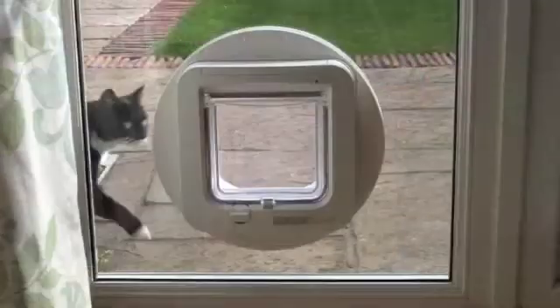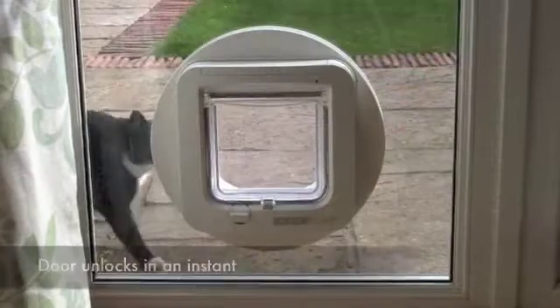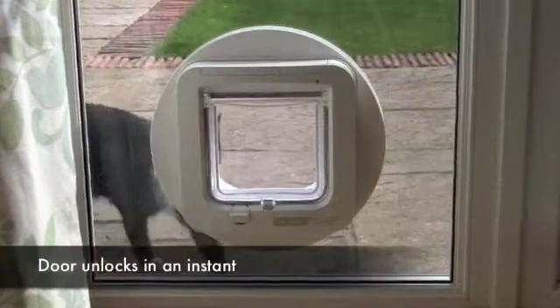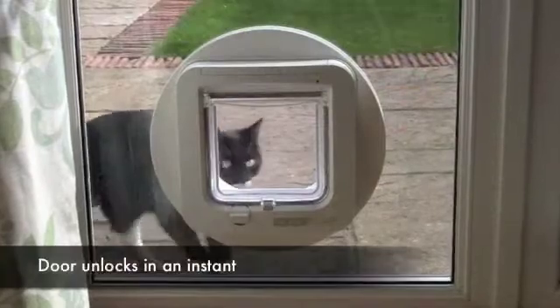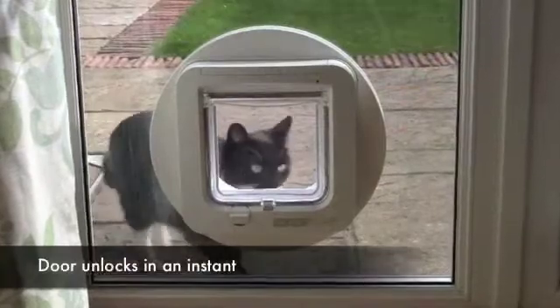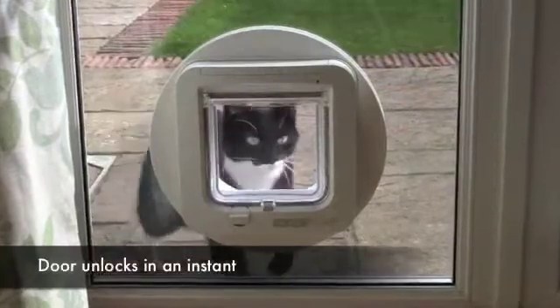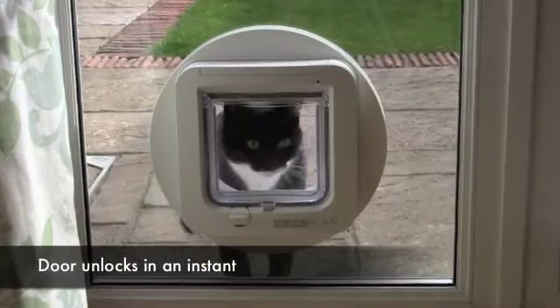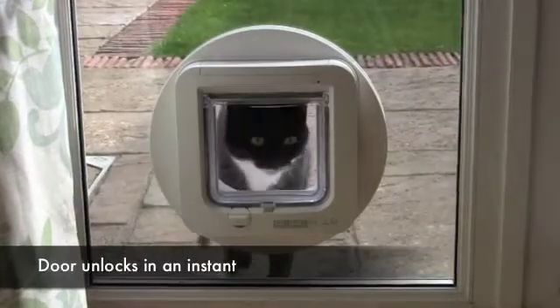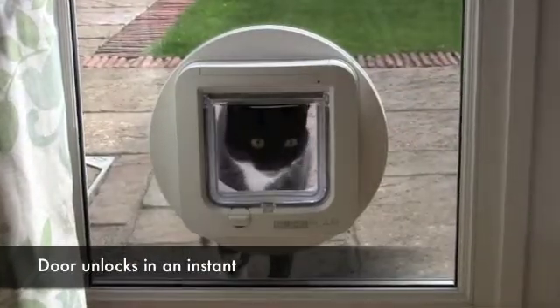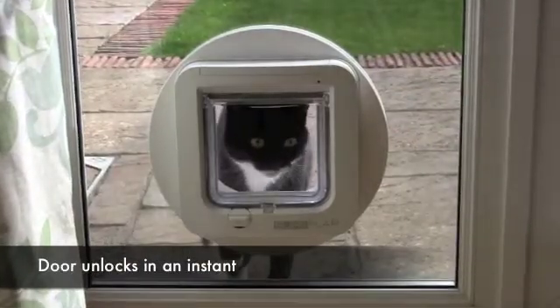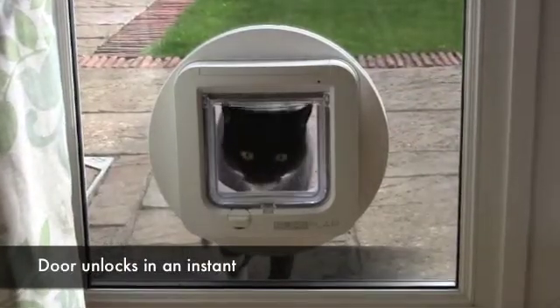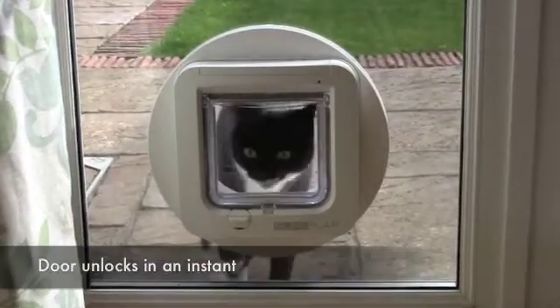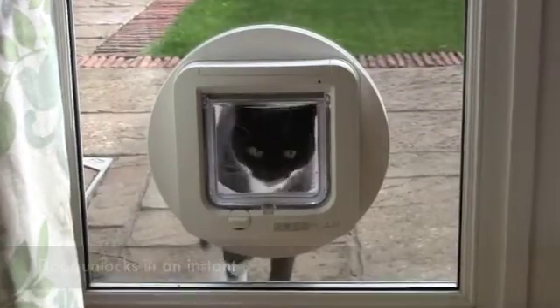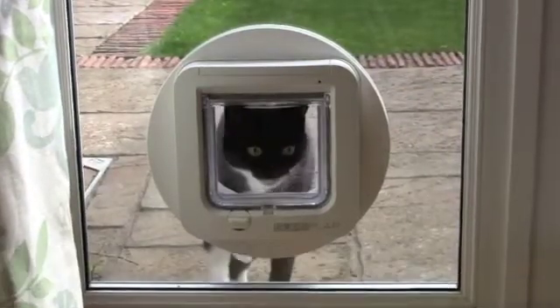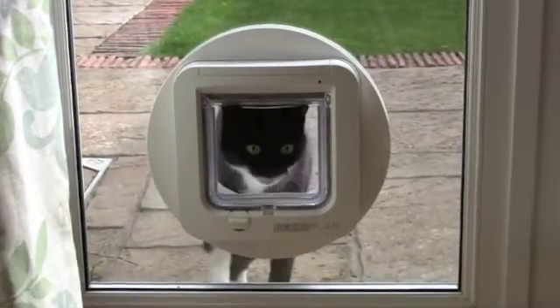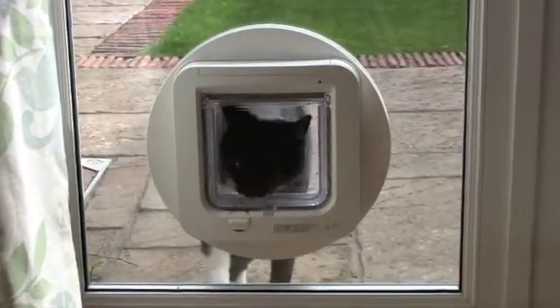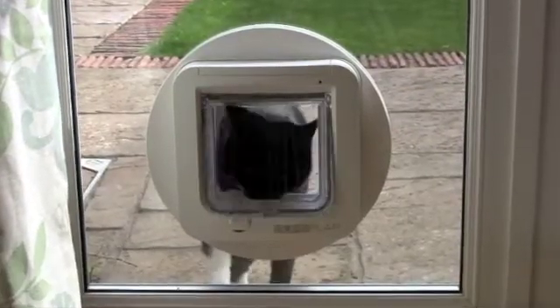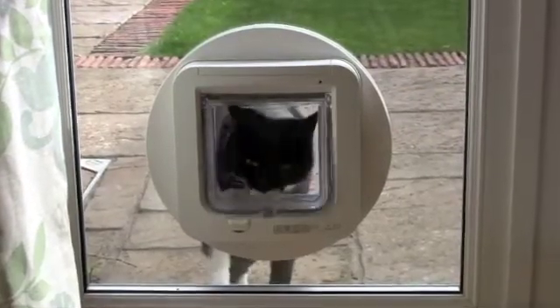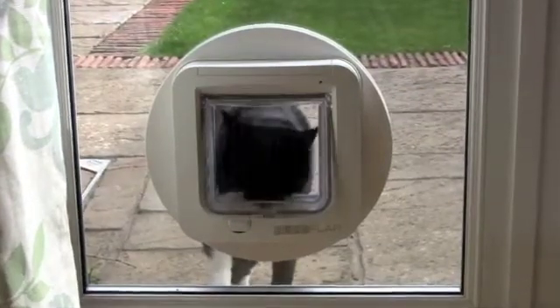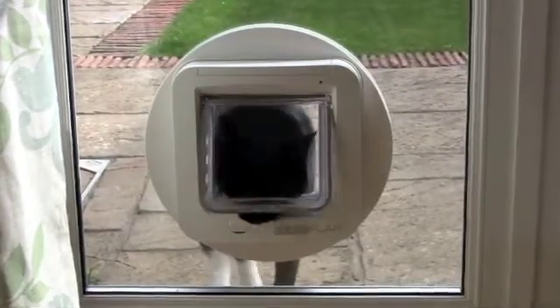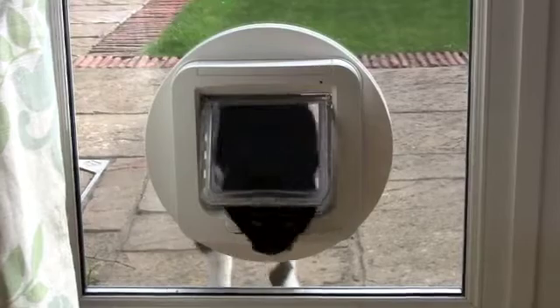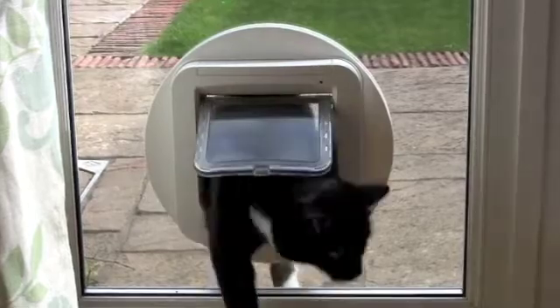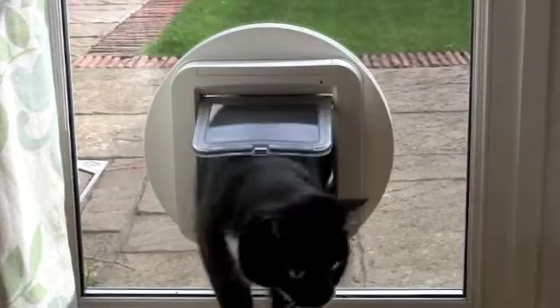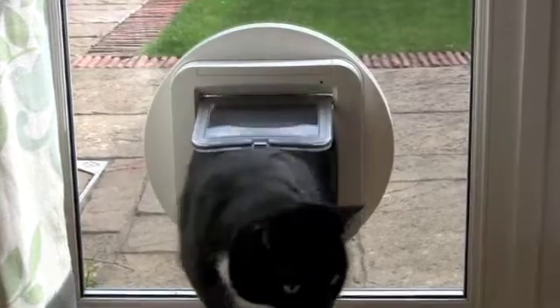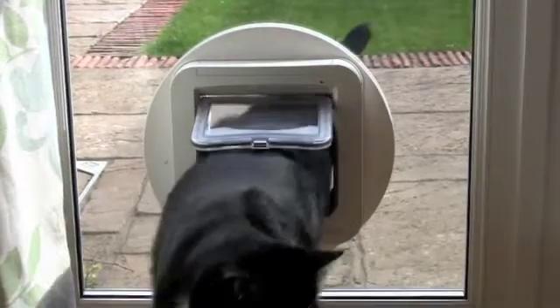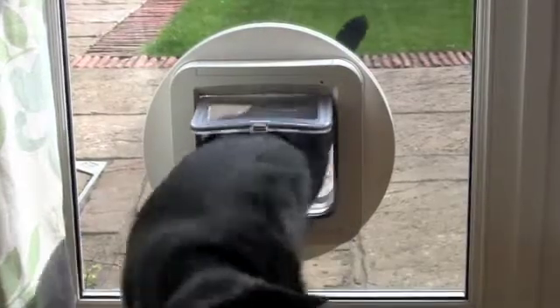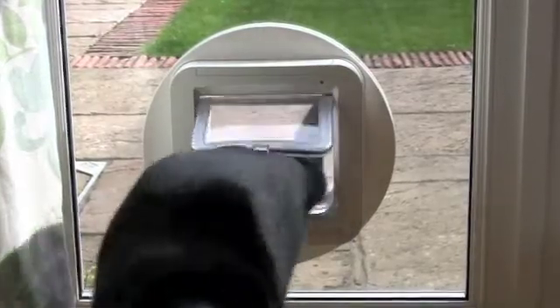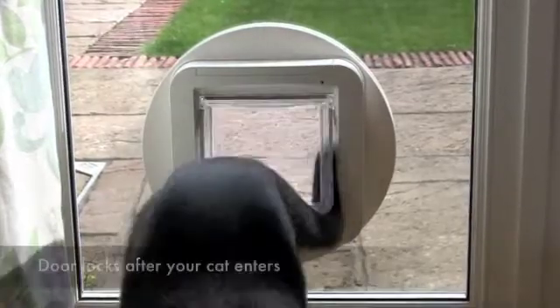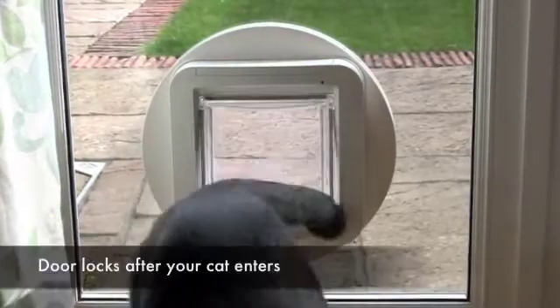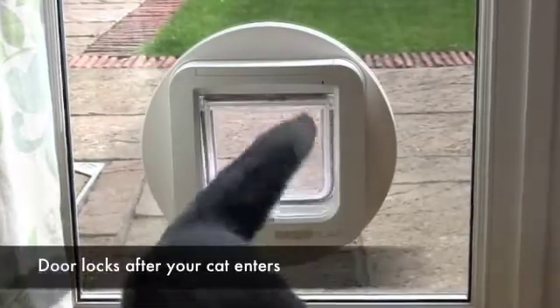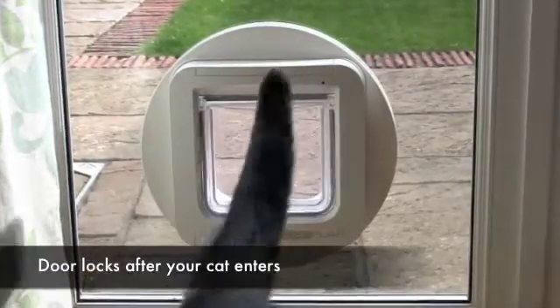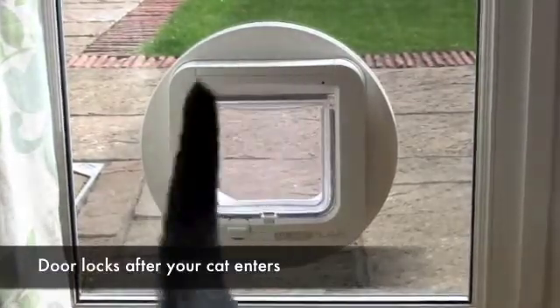Now whenever your cat returns home, Sureflap reads his microchip and unlocks the door, and as soon as he enters the house, the door locks securely behind him.